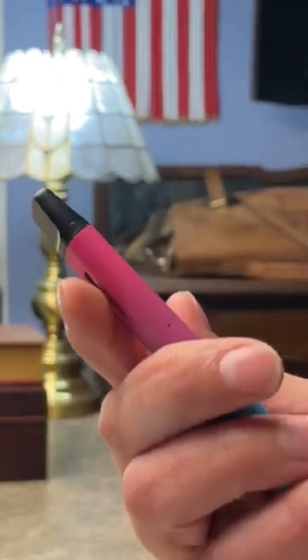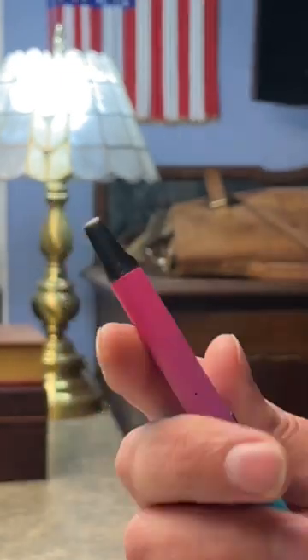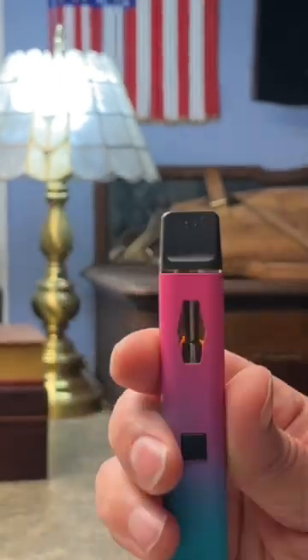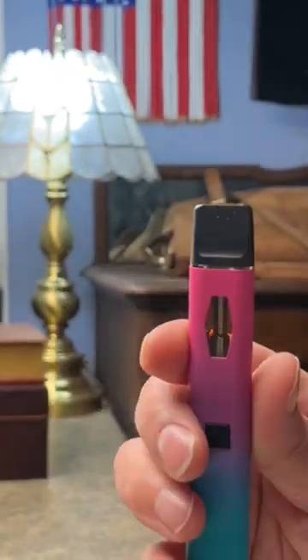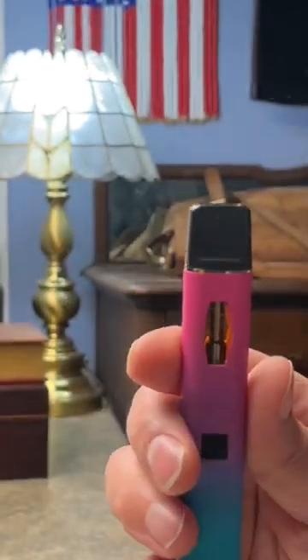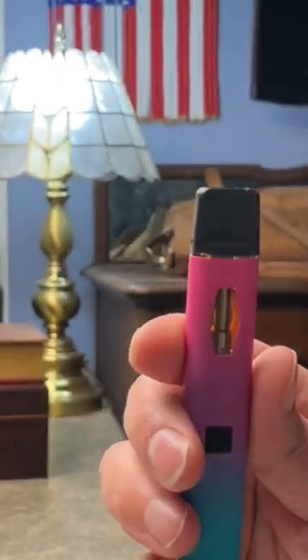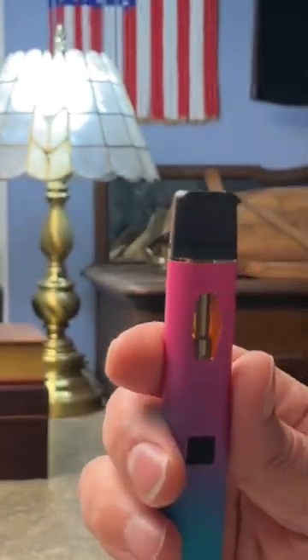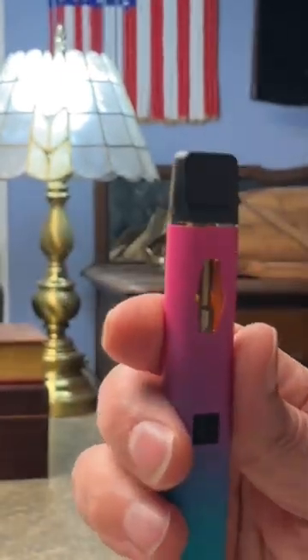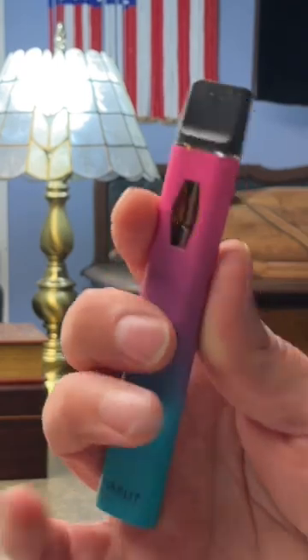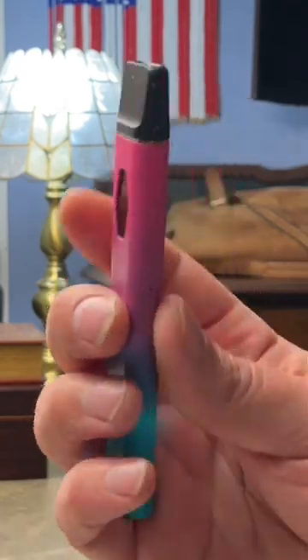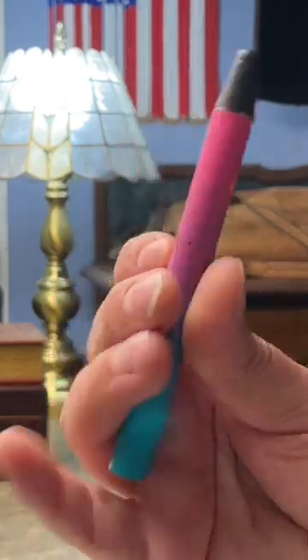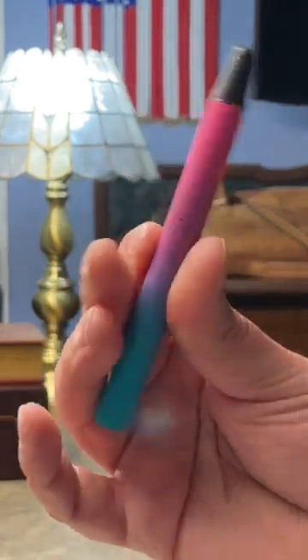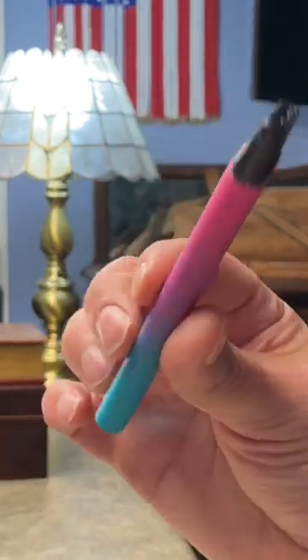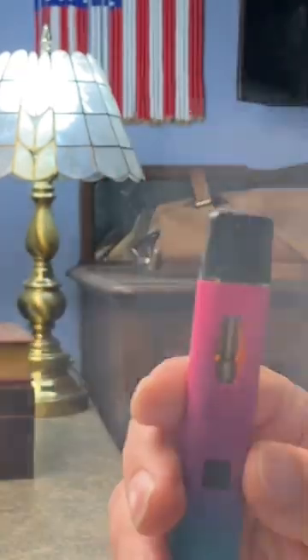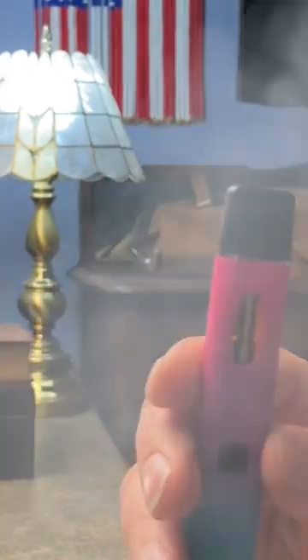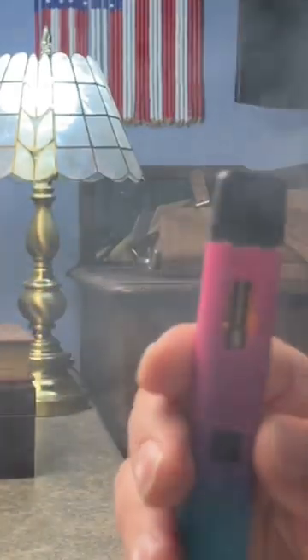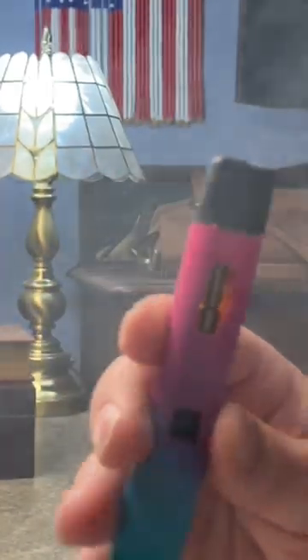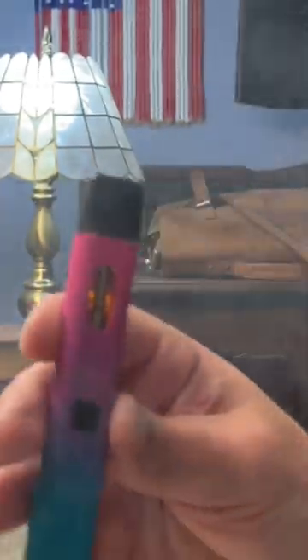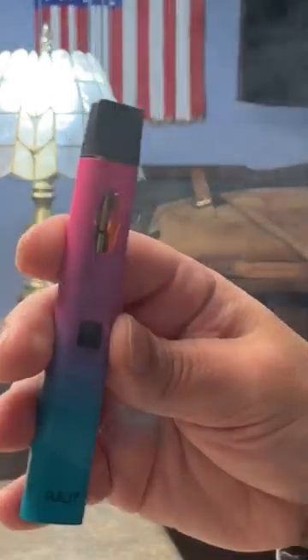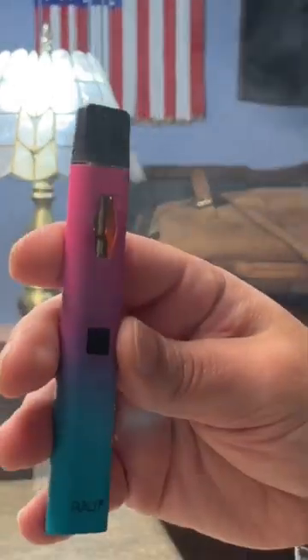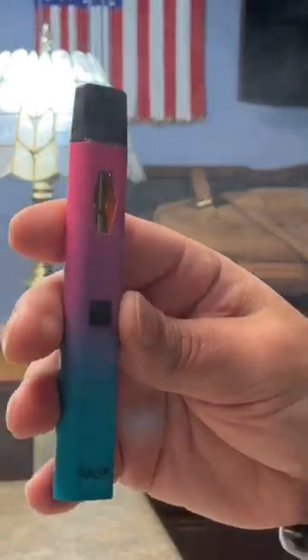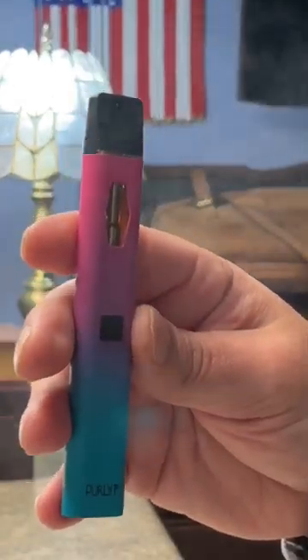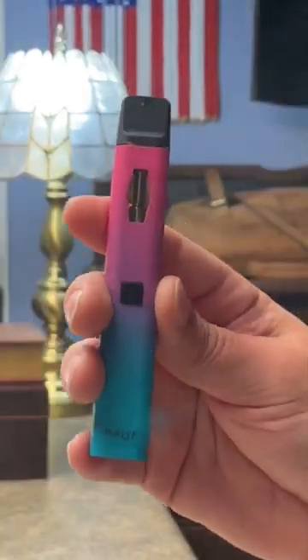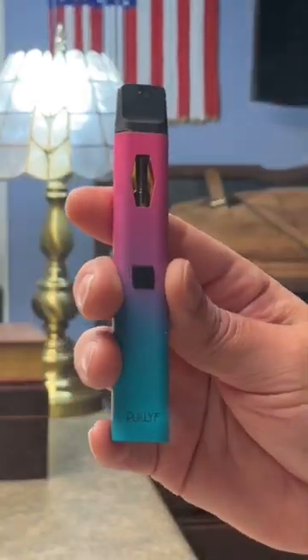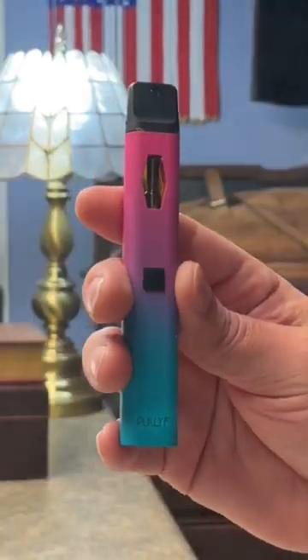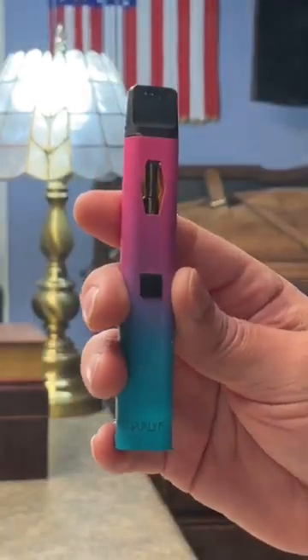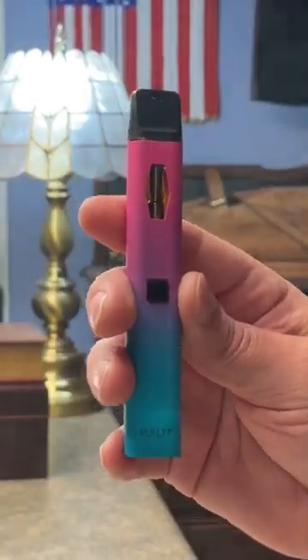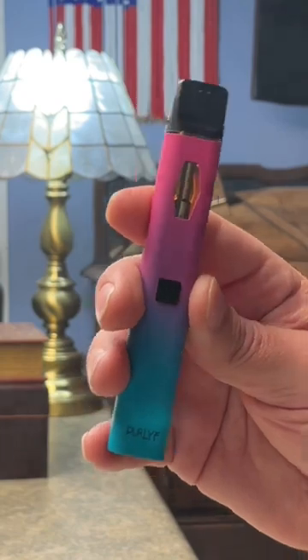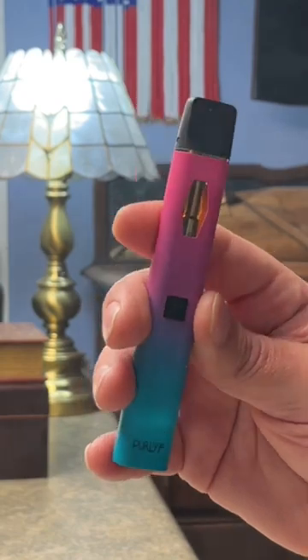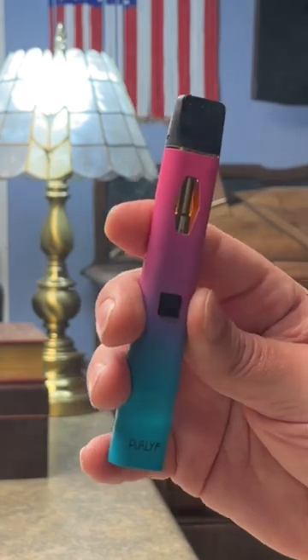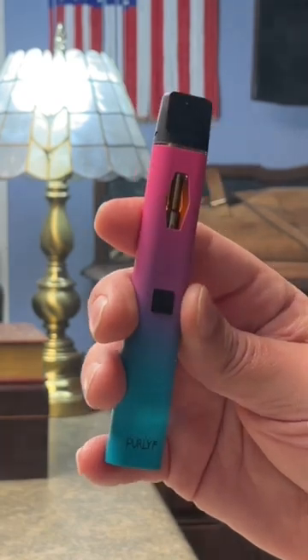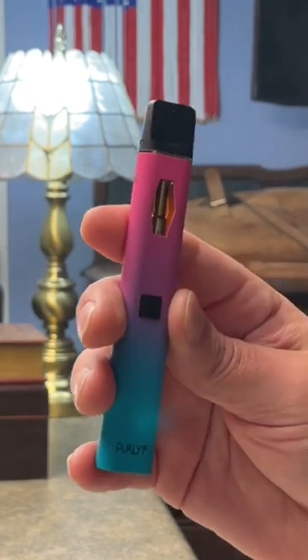This is the bubblegum kush flavor, so let's take a pull off this one. Yeah, pretty good on that. This essentially tastes like bubblegum weed to me.